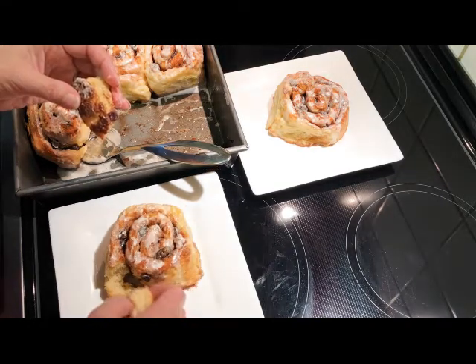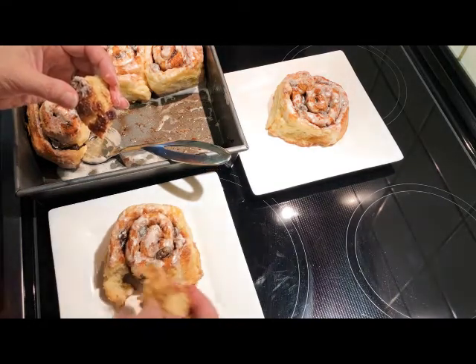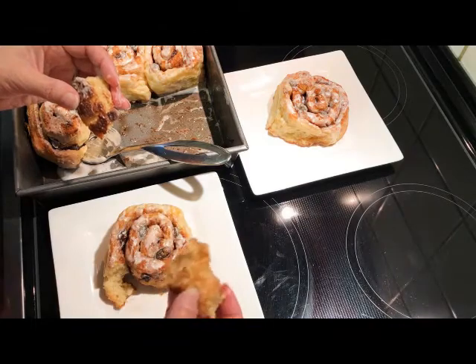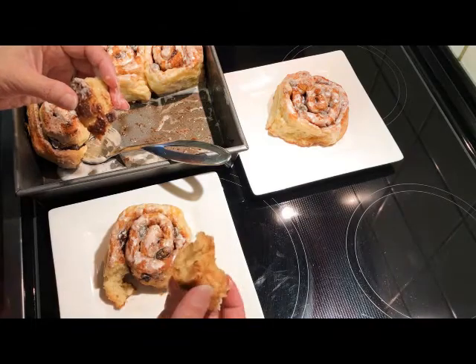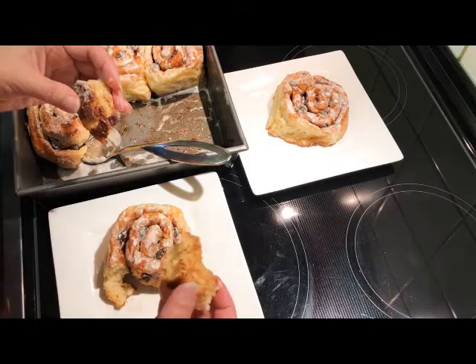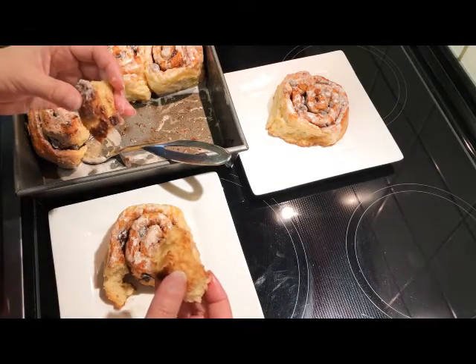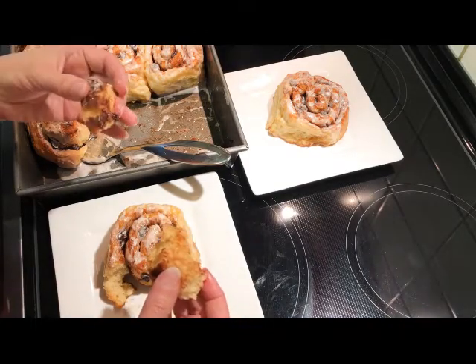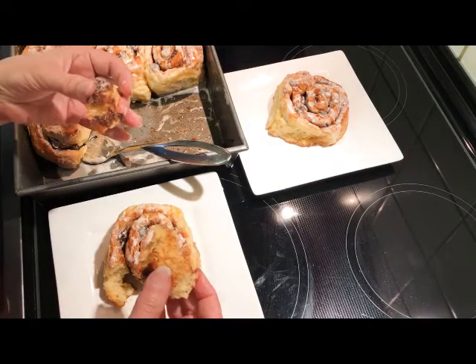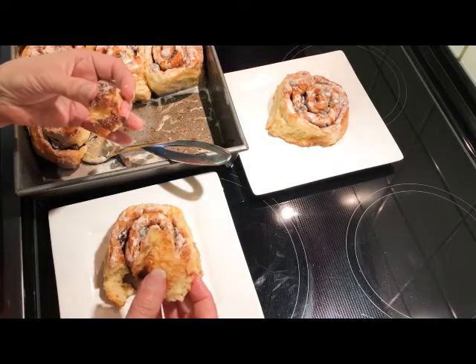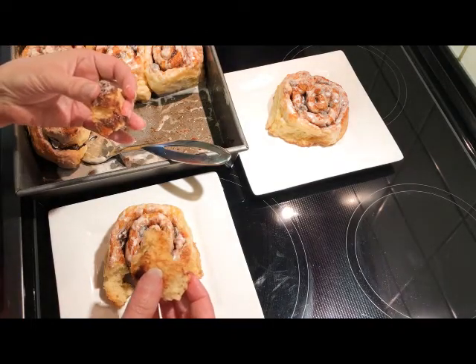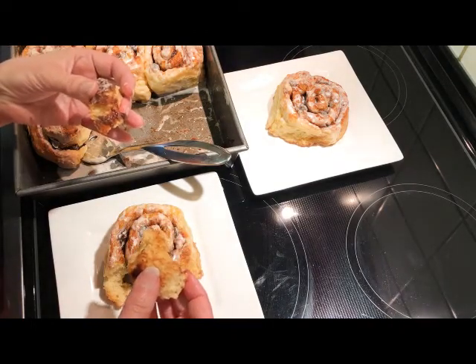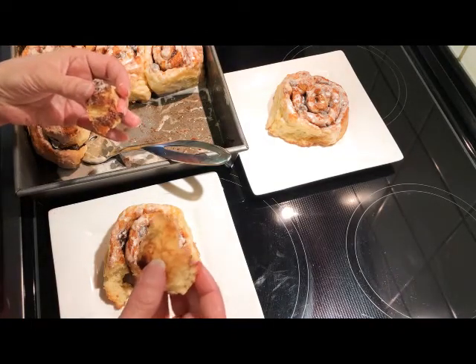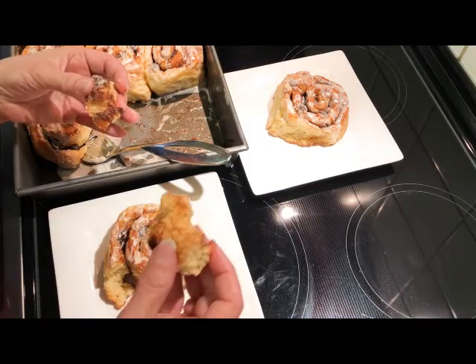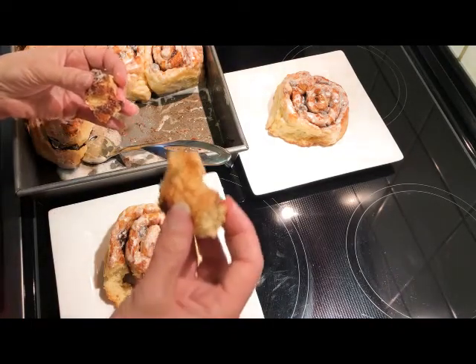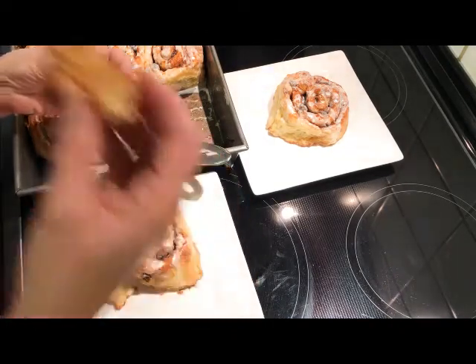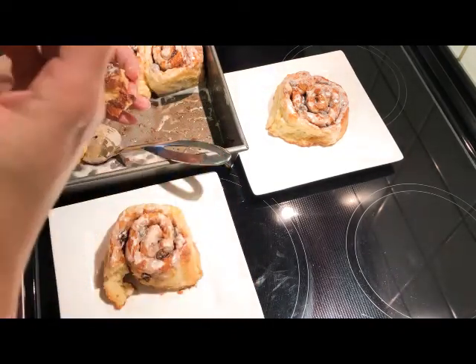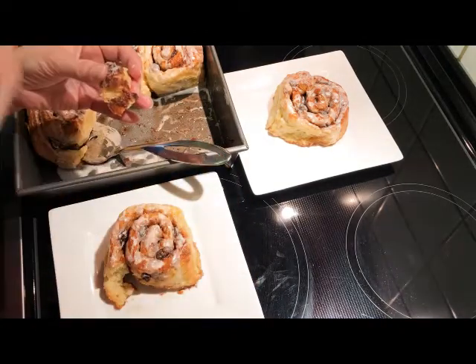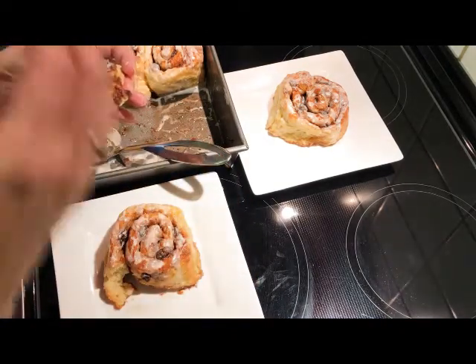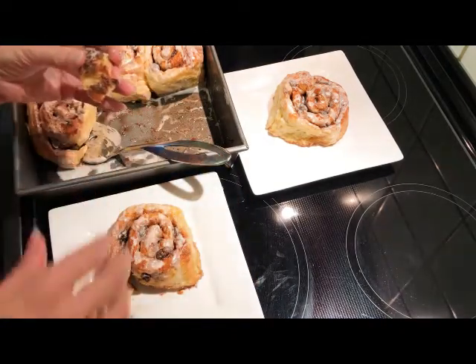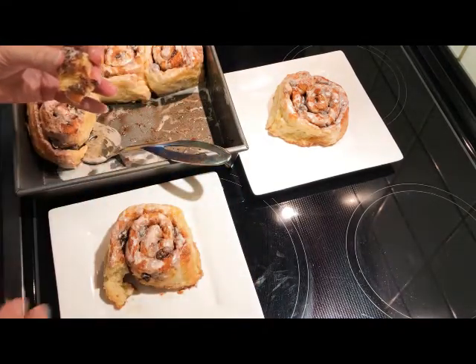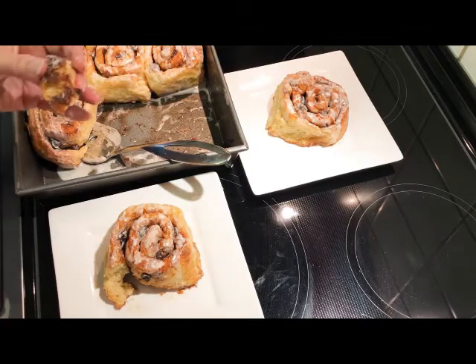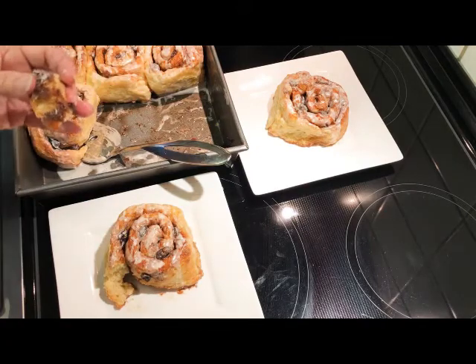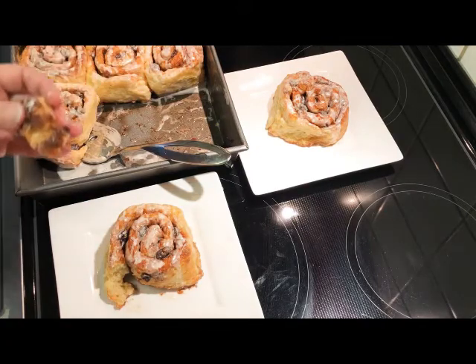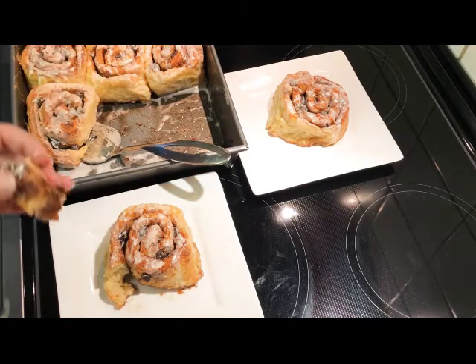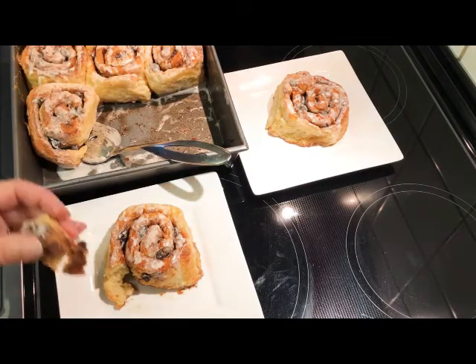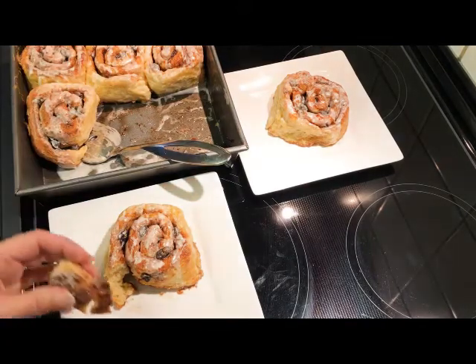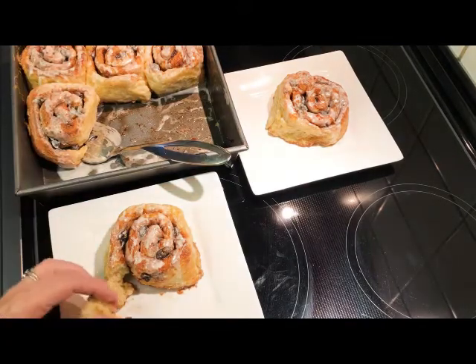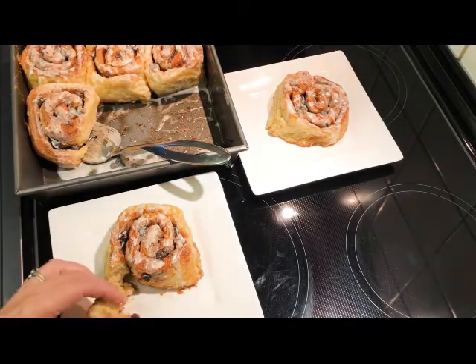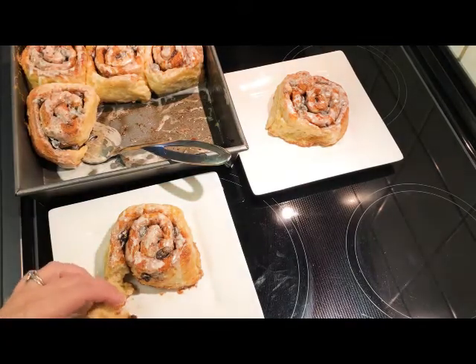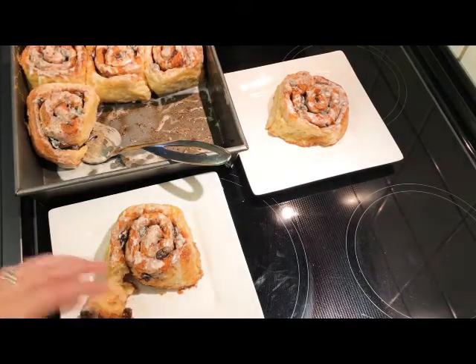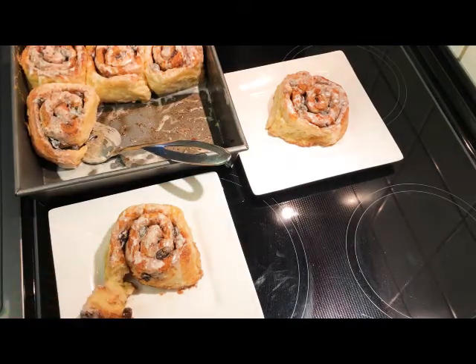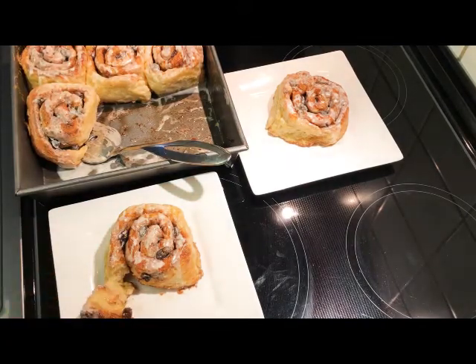I hope you enjoy this recipe. Get it with a membership at glutenfreerecipebox.com. They're perfect!